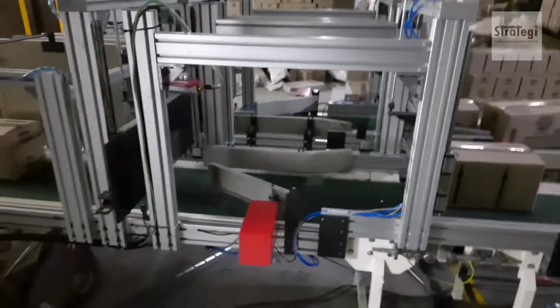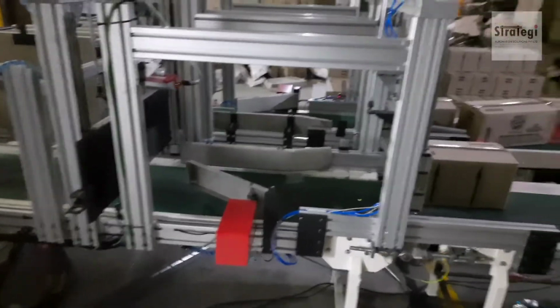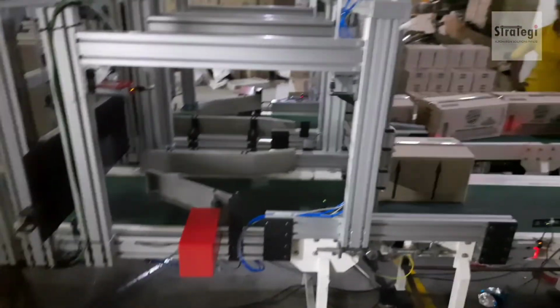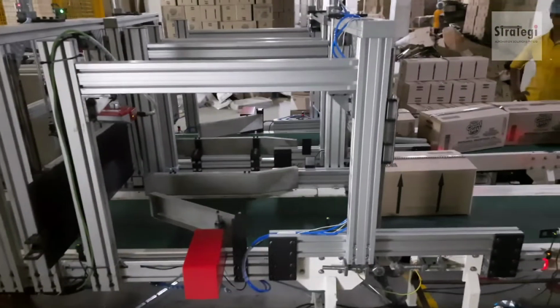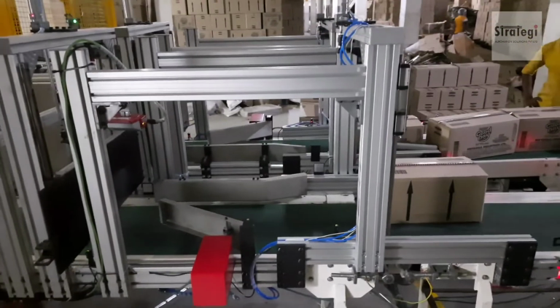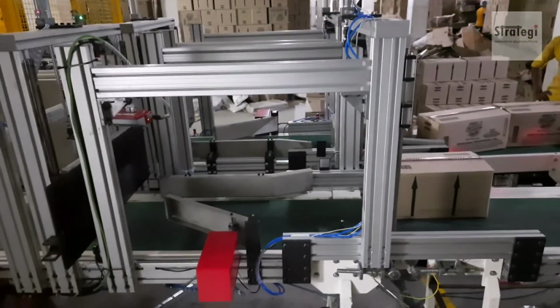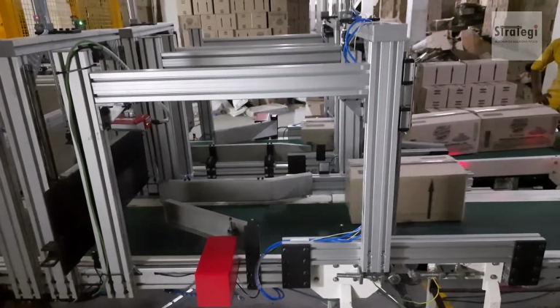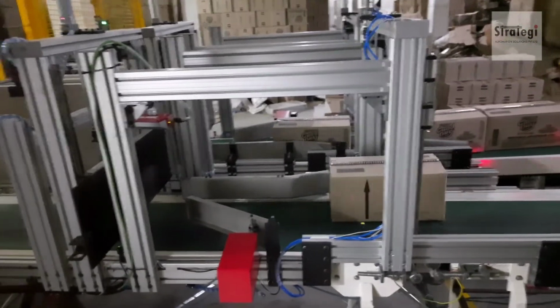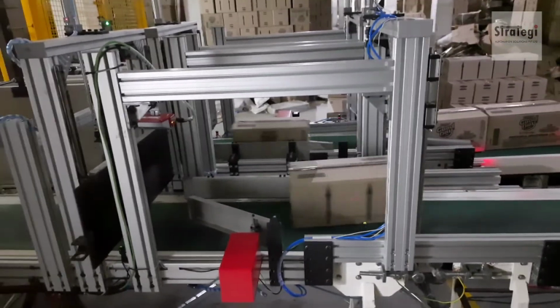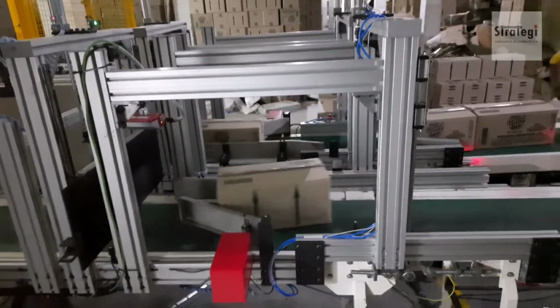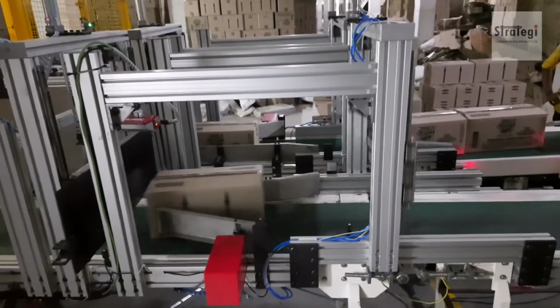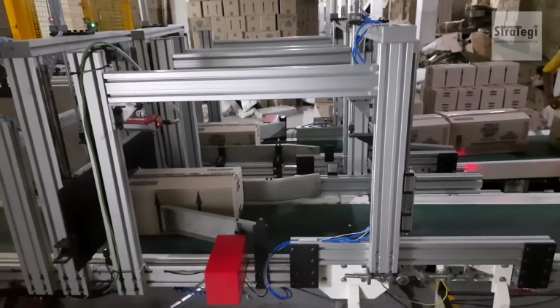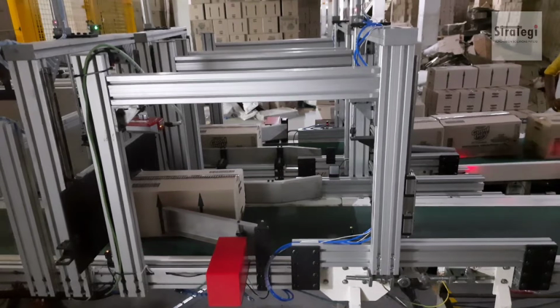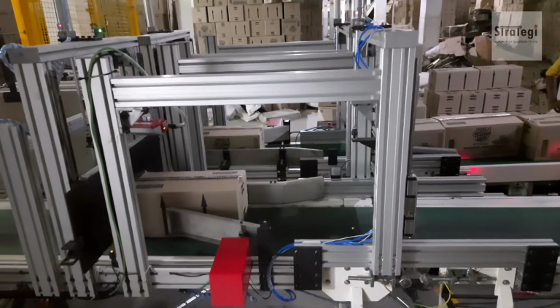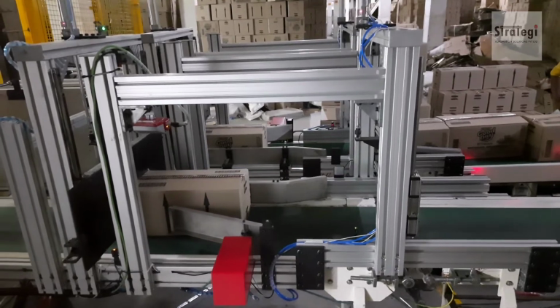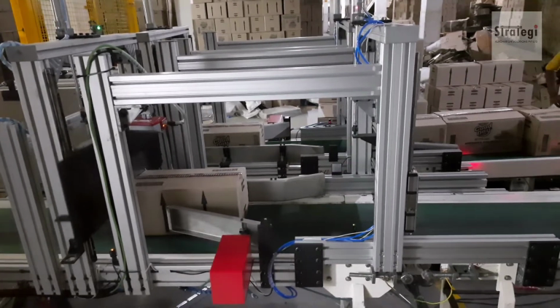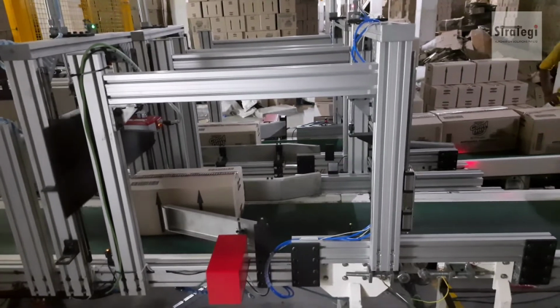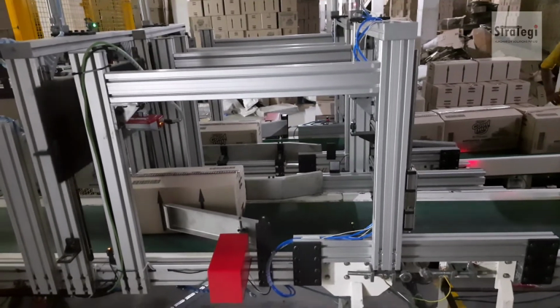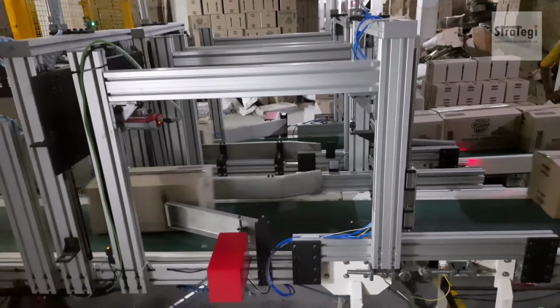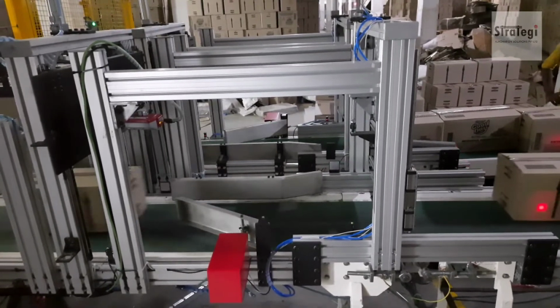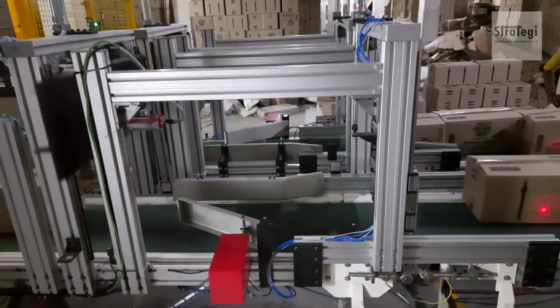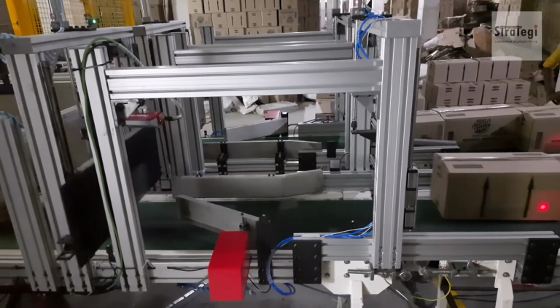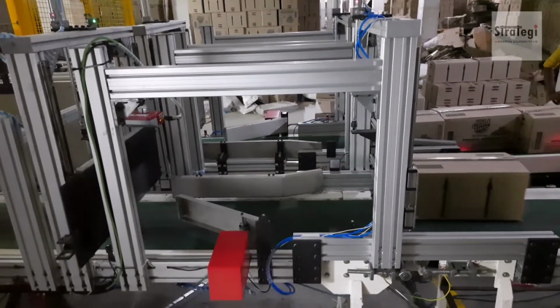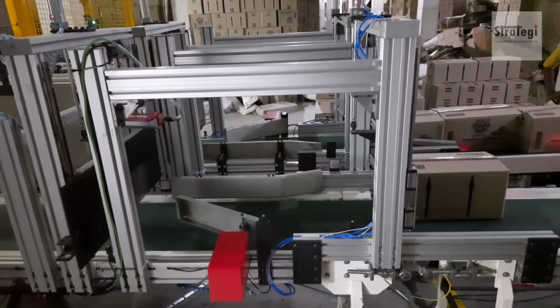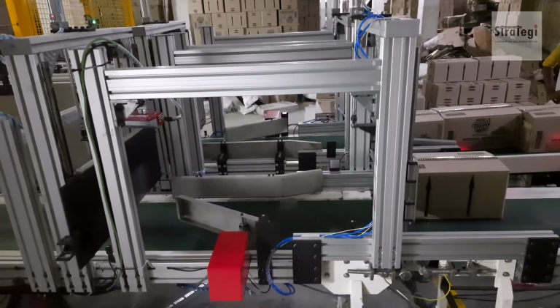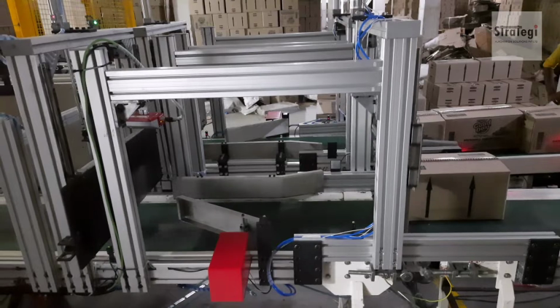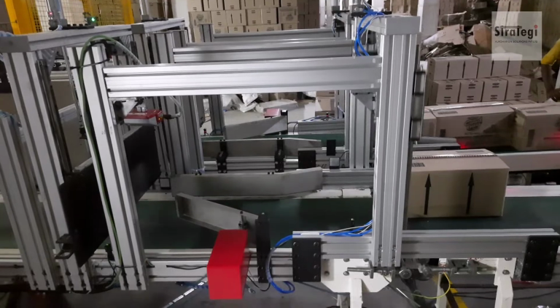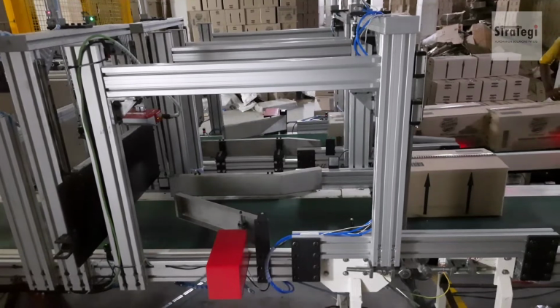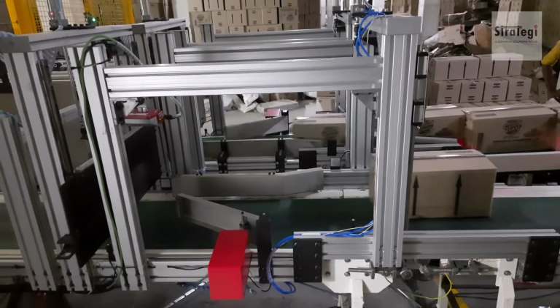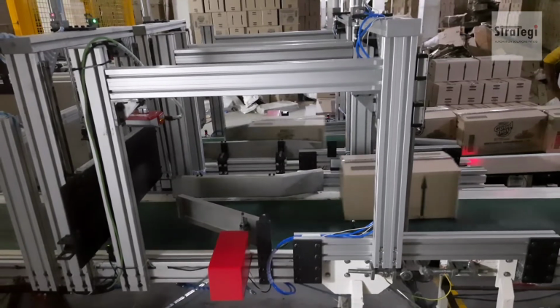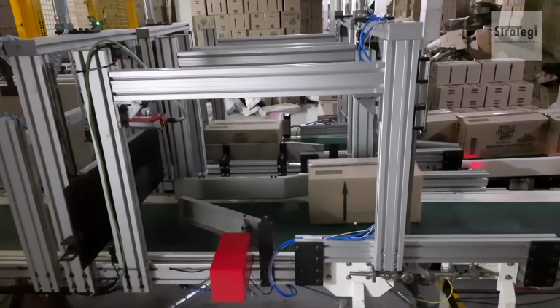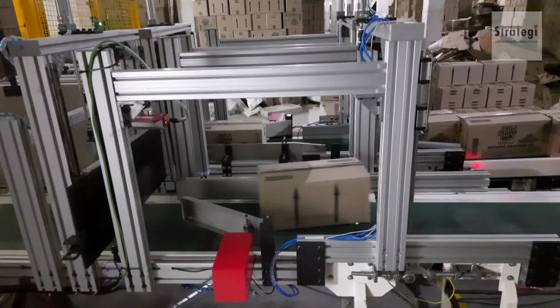Operator fatigue is drastically reduced since he has to only evacuate filled pallets with a pallet truck and replace them with empty pallets. The cell operates 24 by 7 and hence saves costs and boosts productivity.